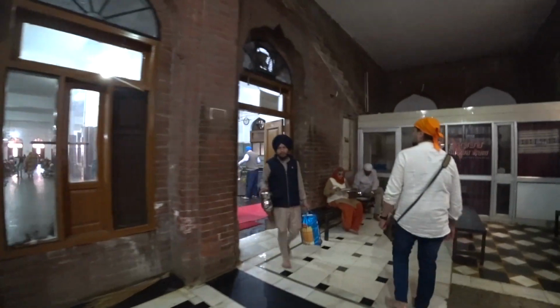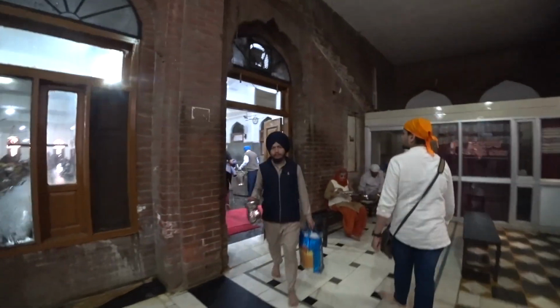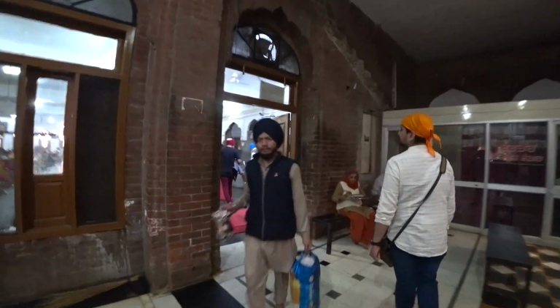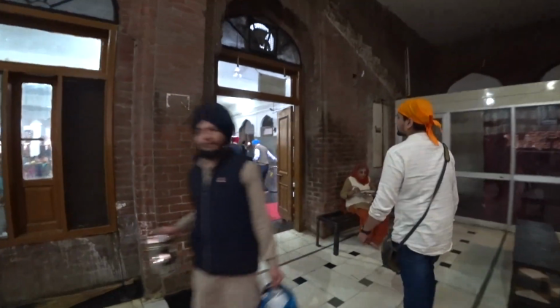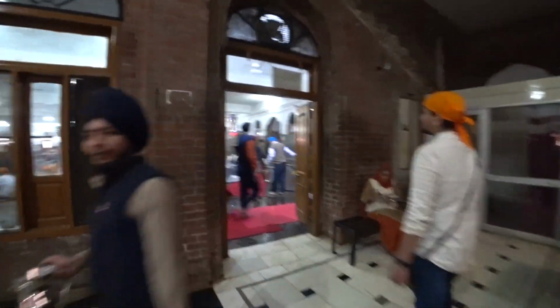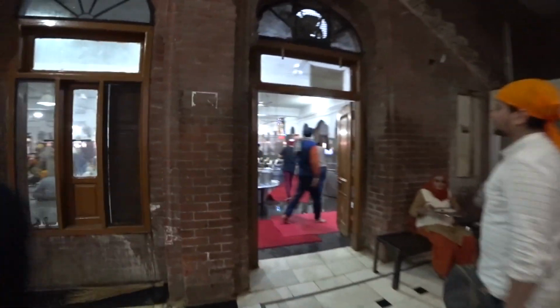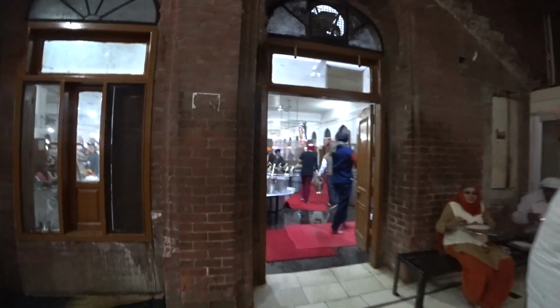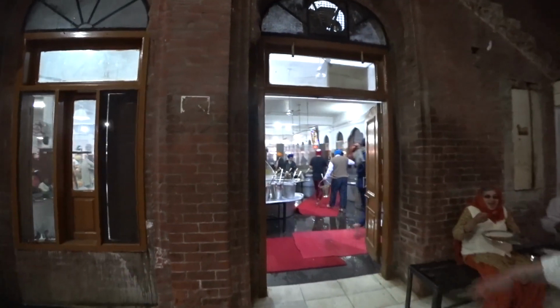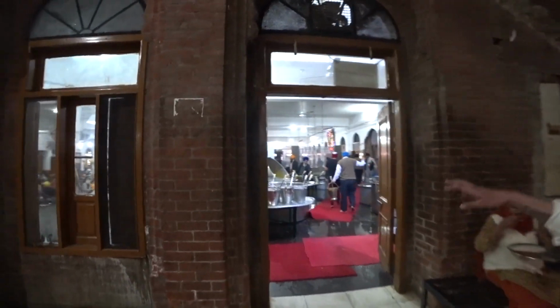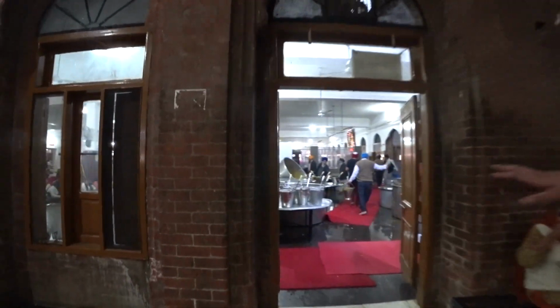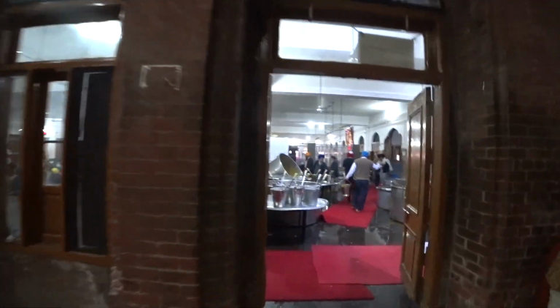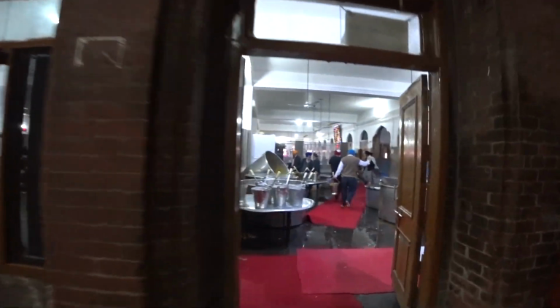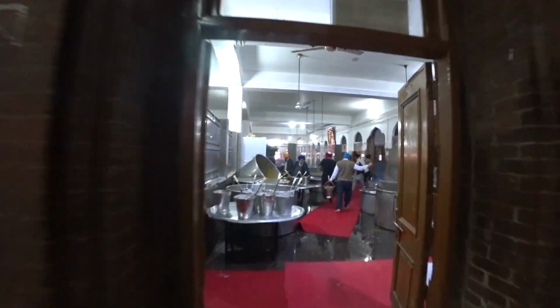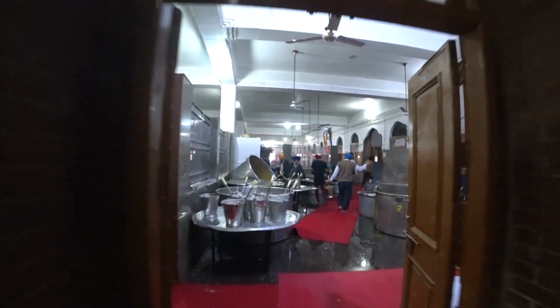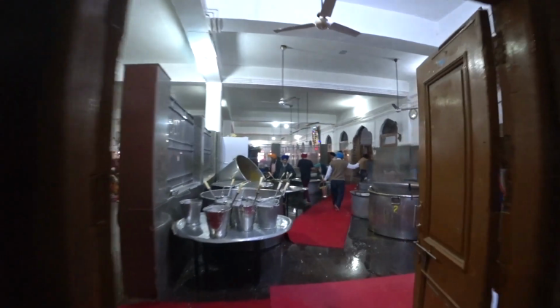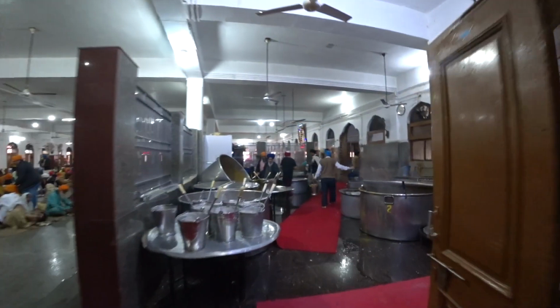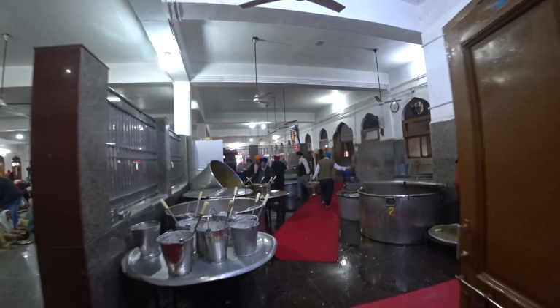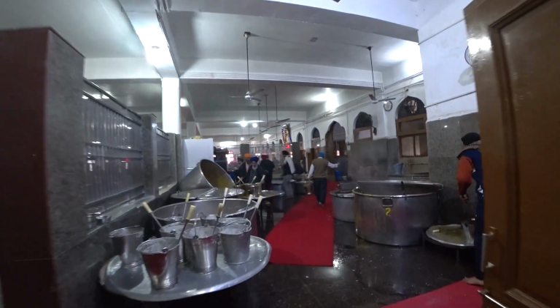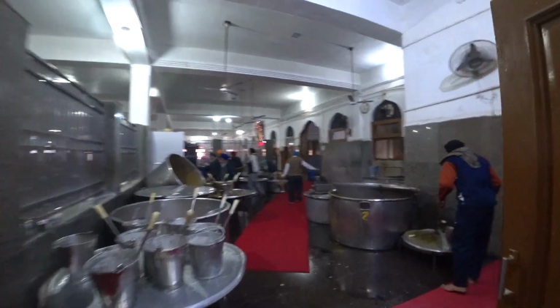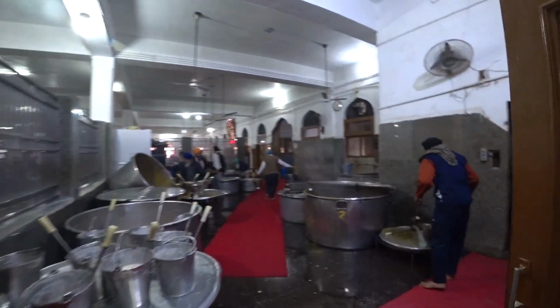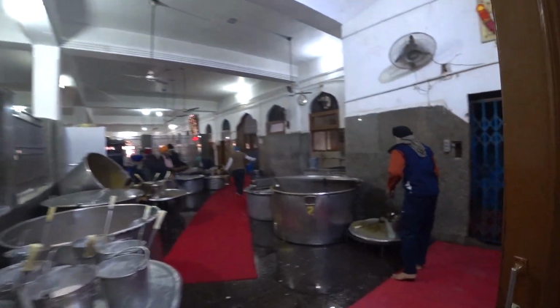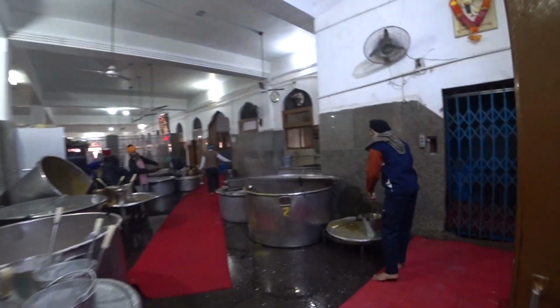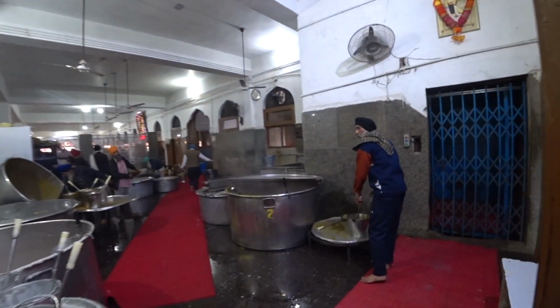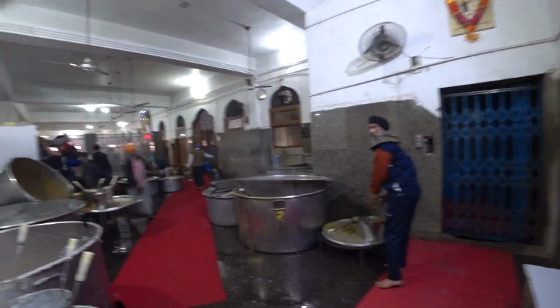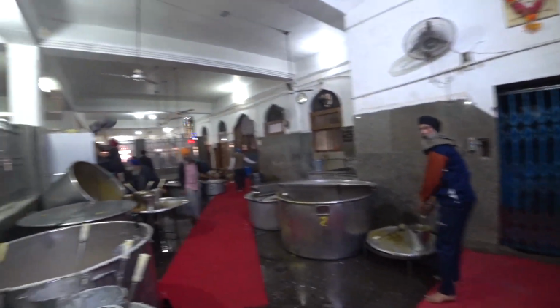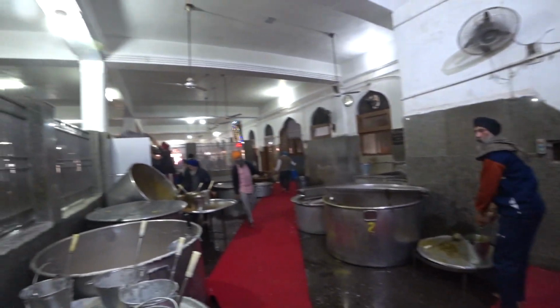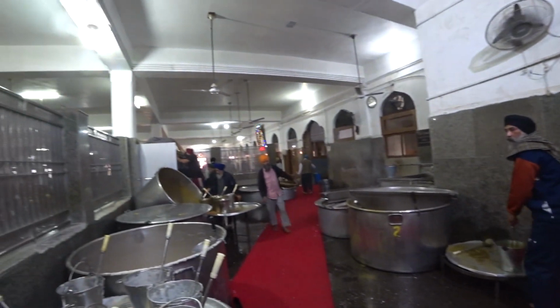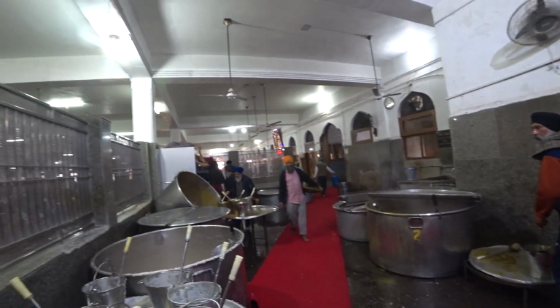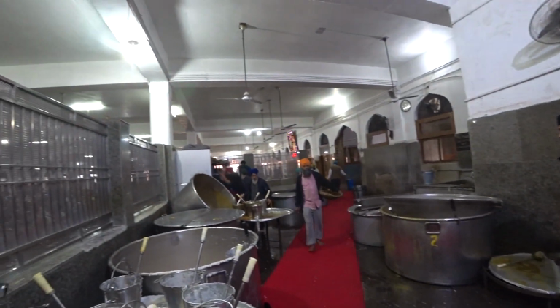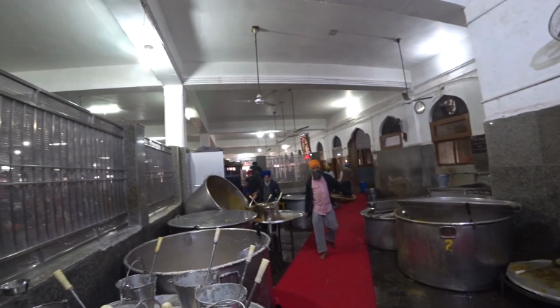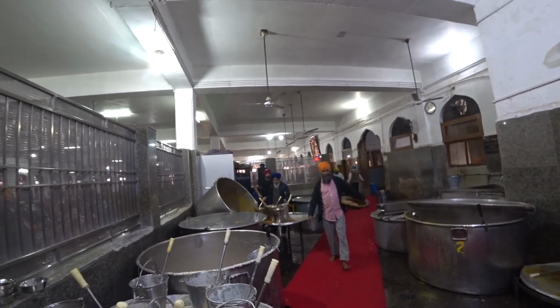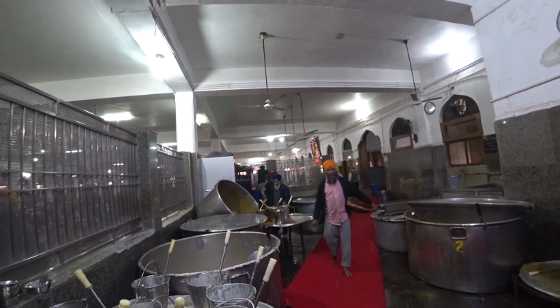This is the serving area — basically everything comes from there. And this is the kitchen — oh my god, amazing.